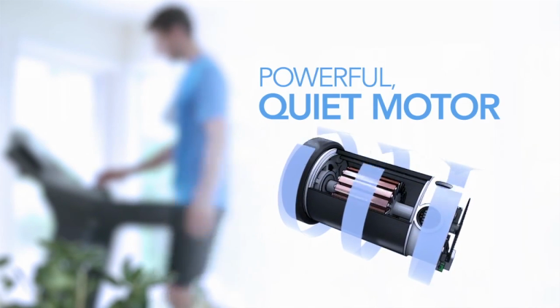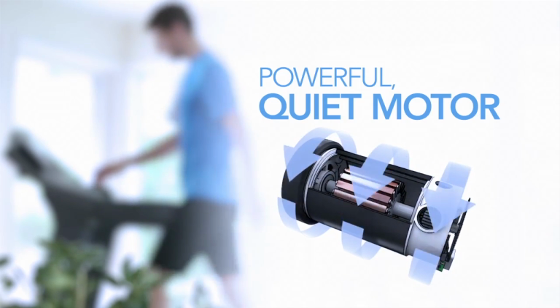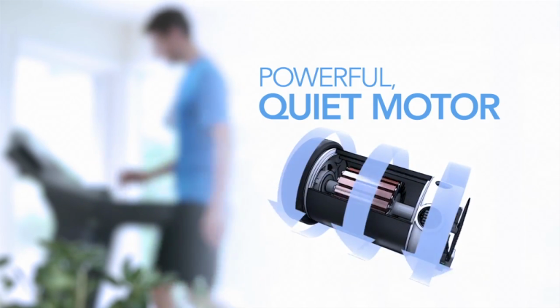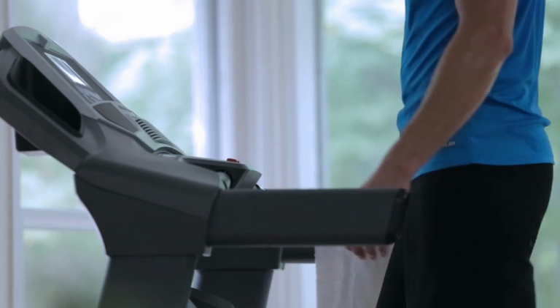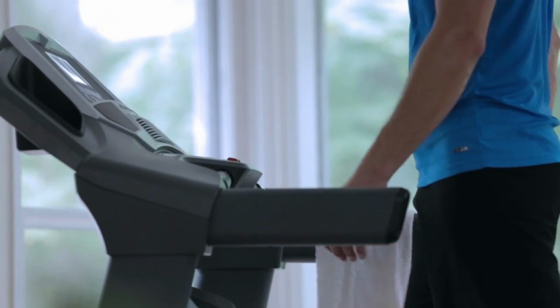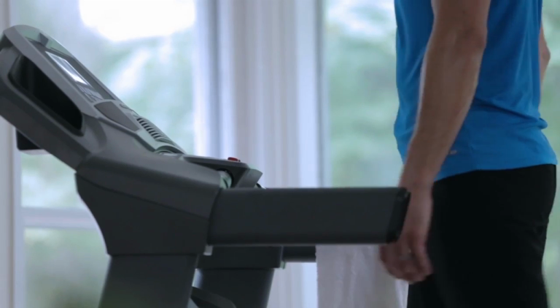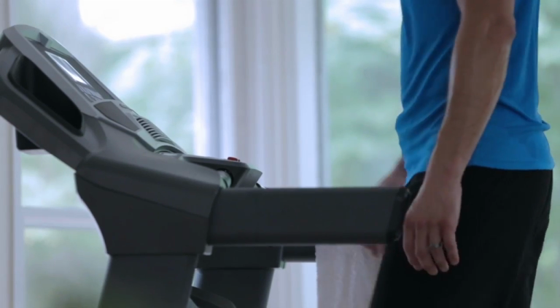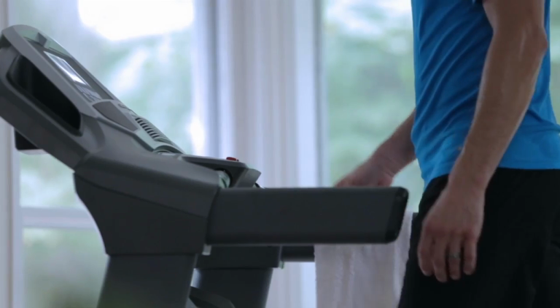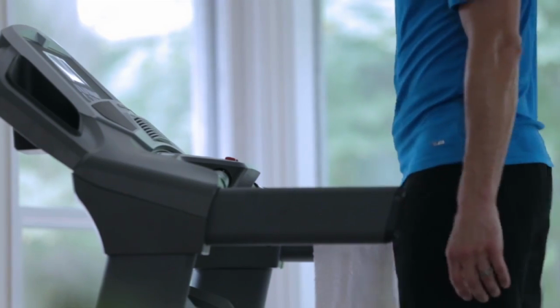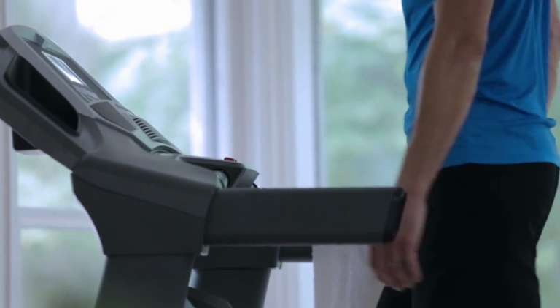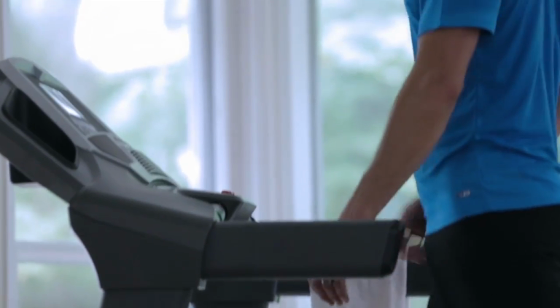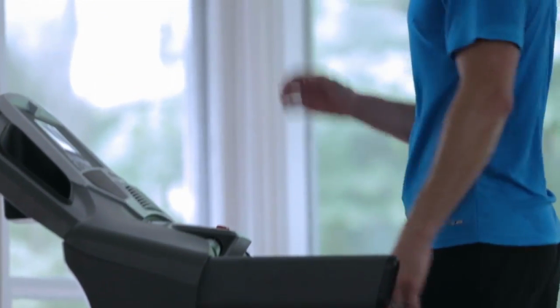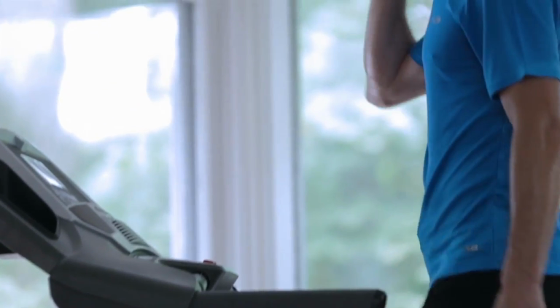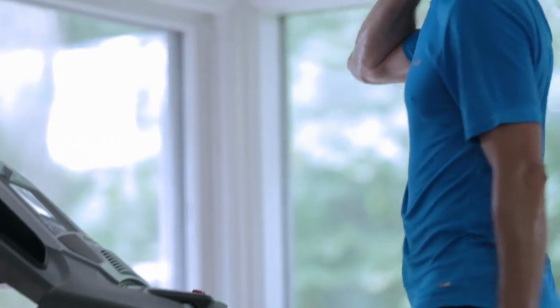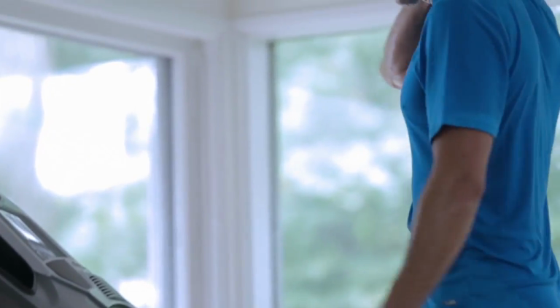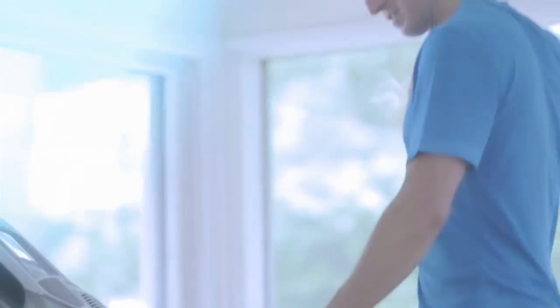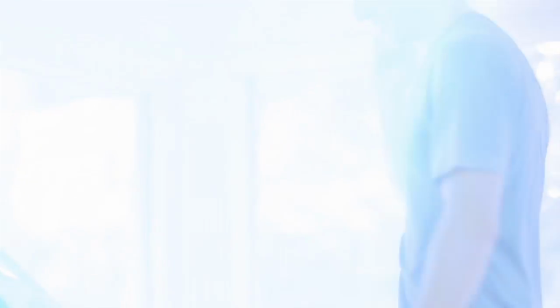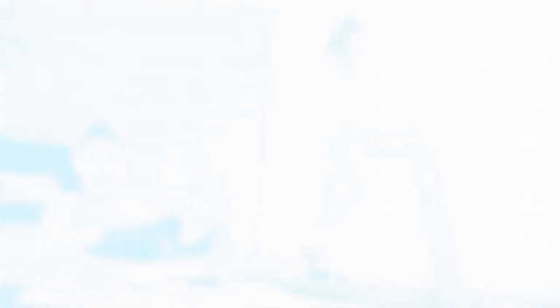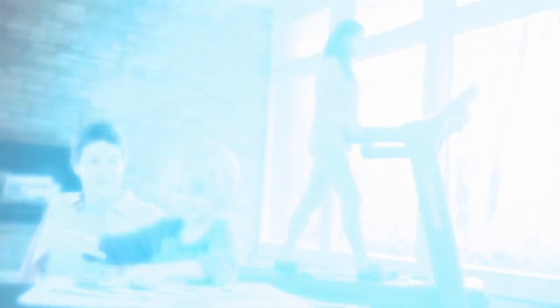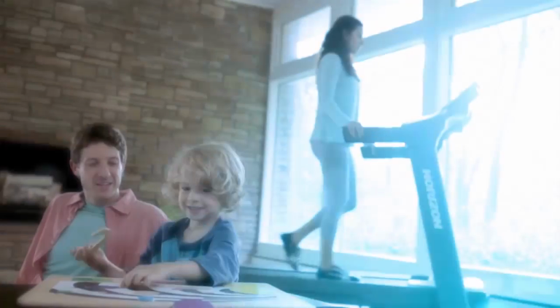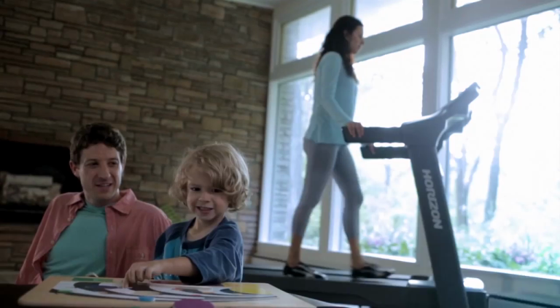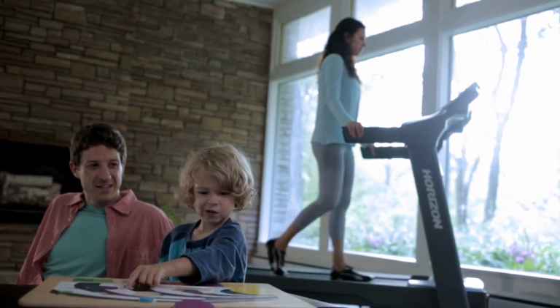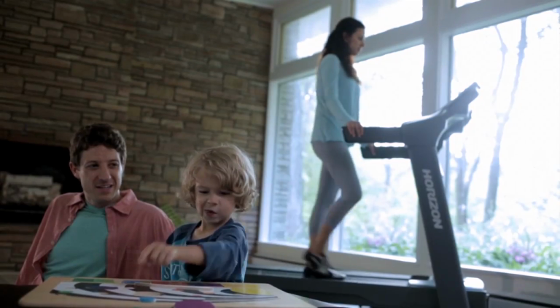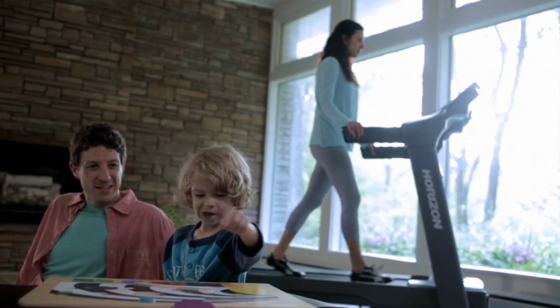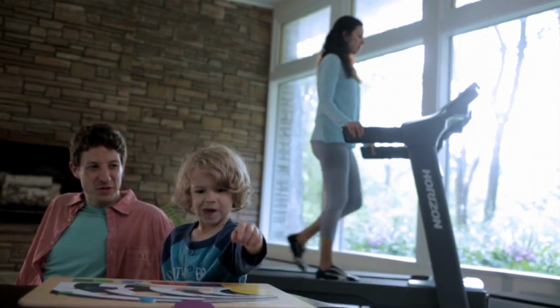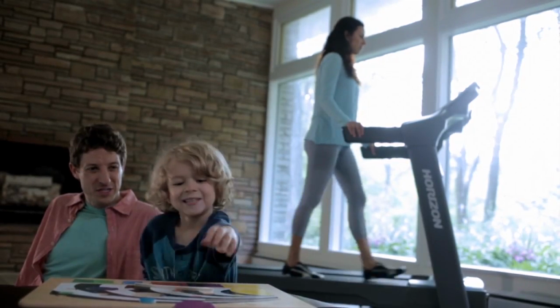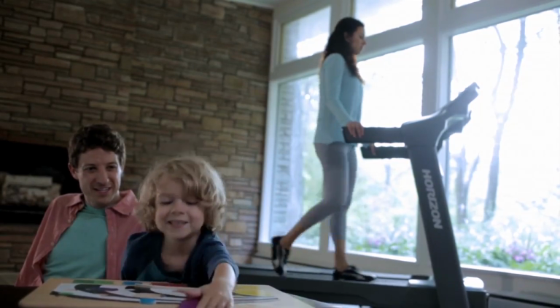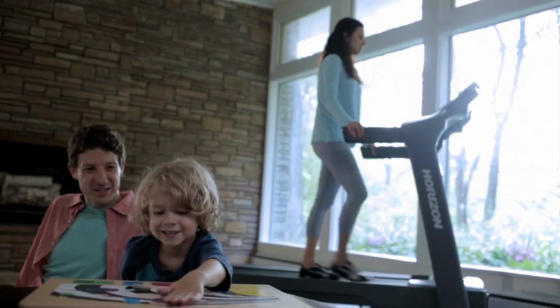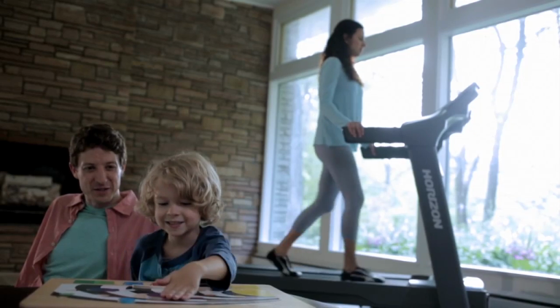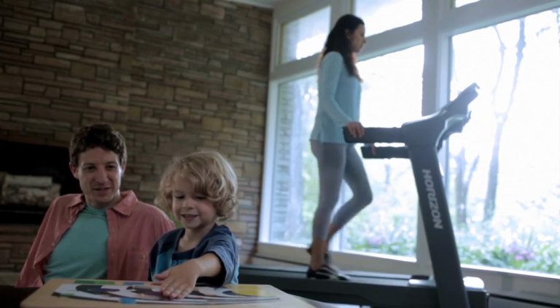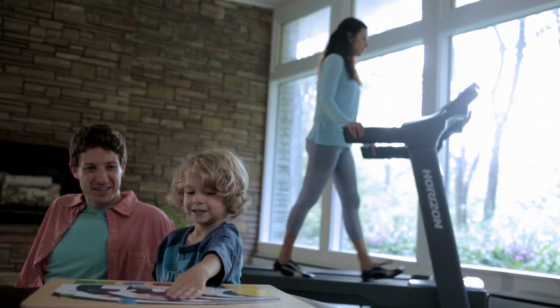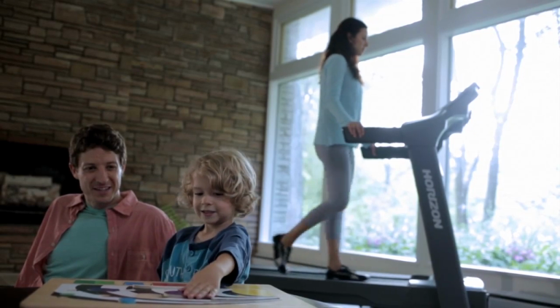You can use your treadmill whenever you like — you won't have to crank up the volume on the TV, and you won't disturb other family members.